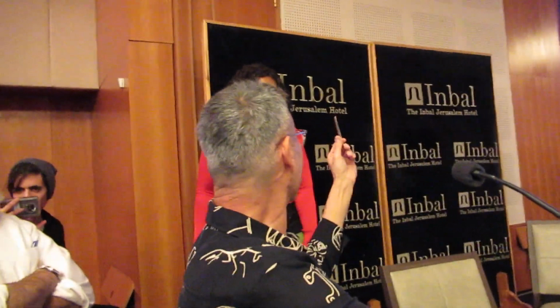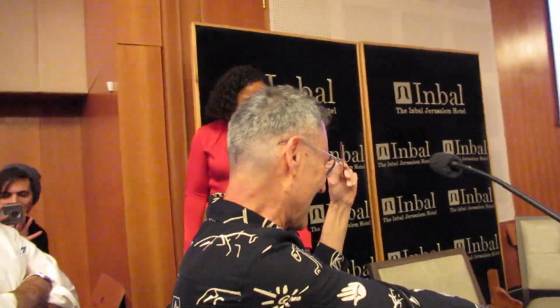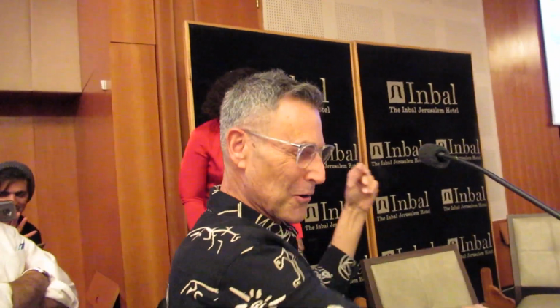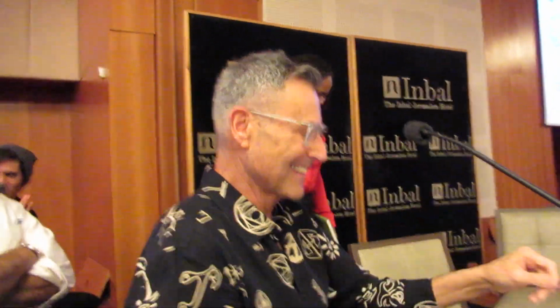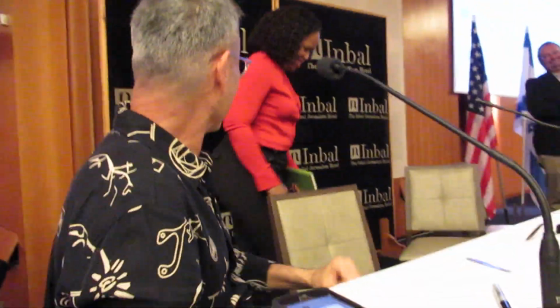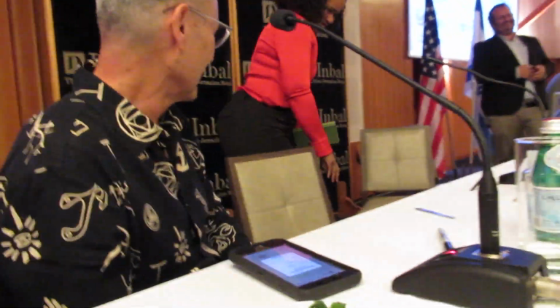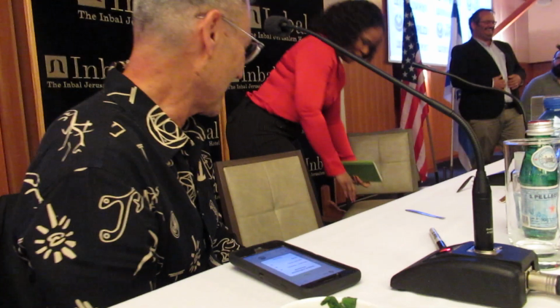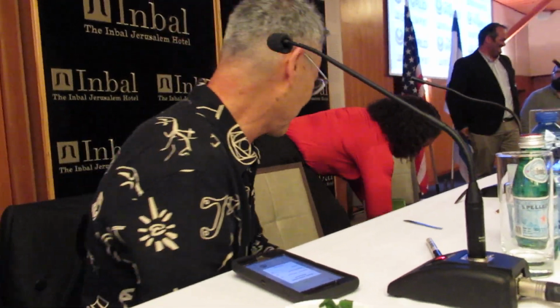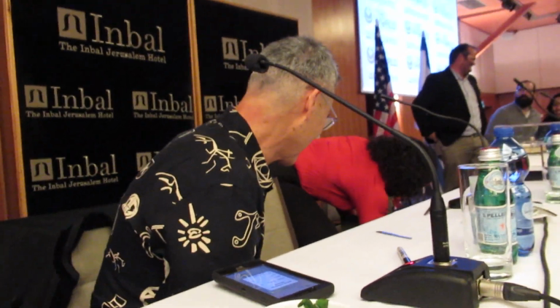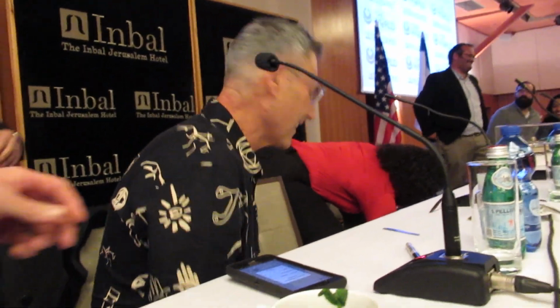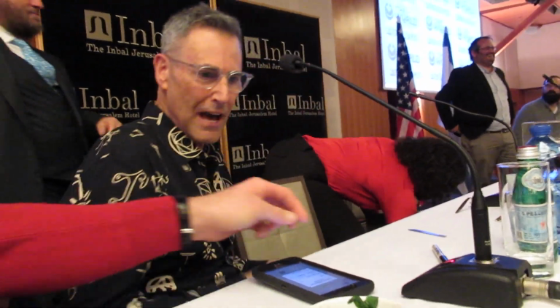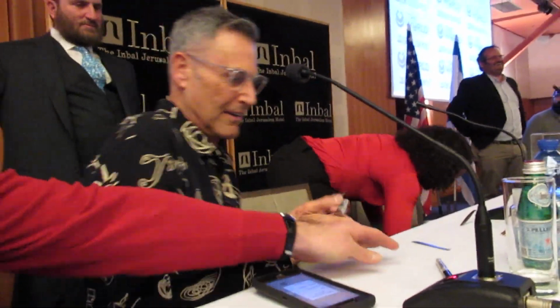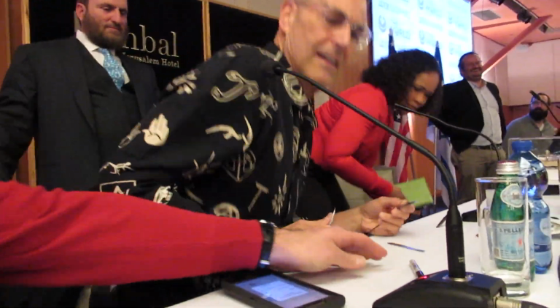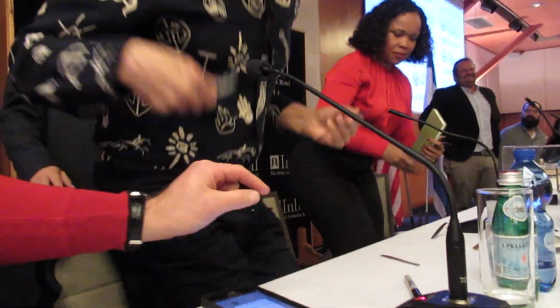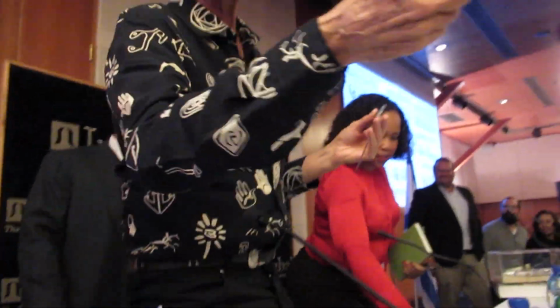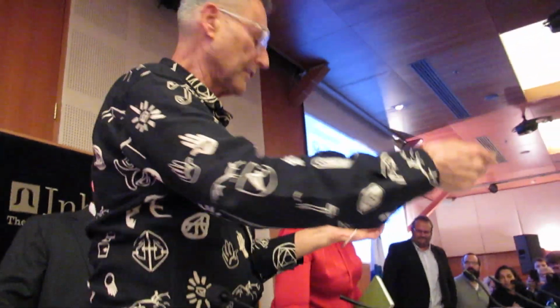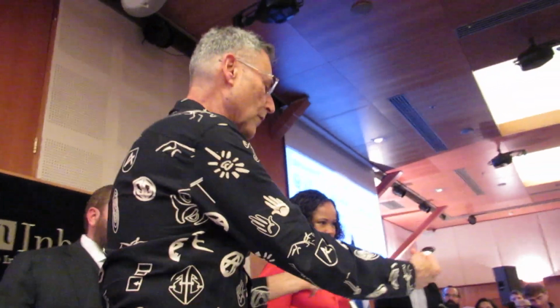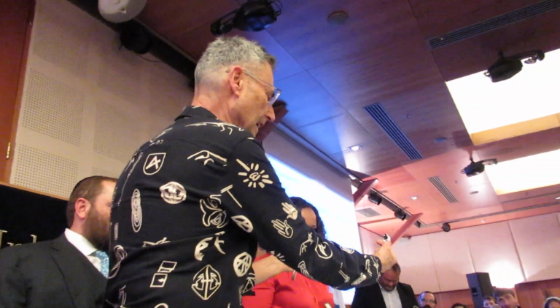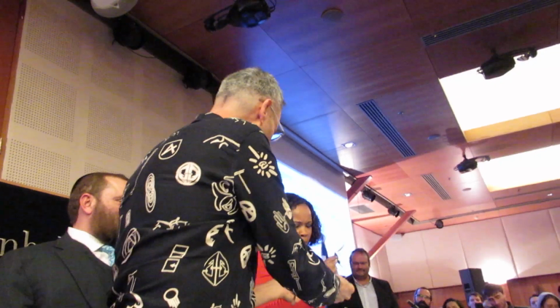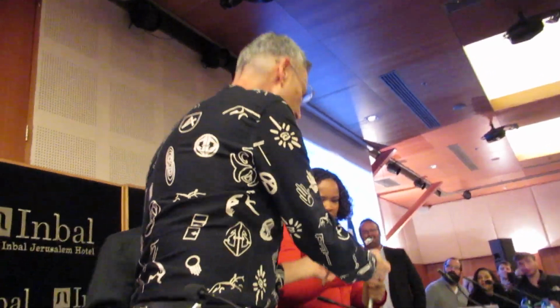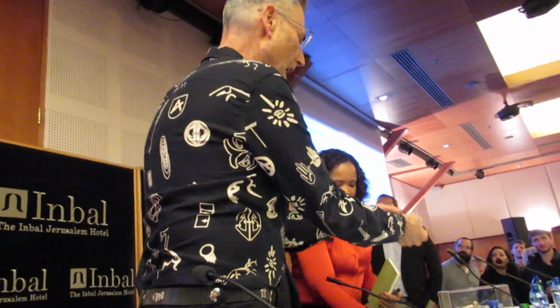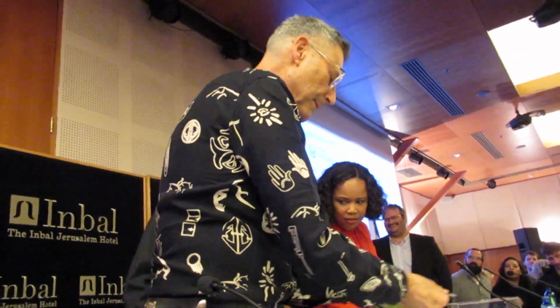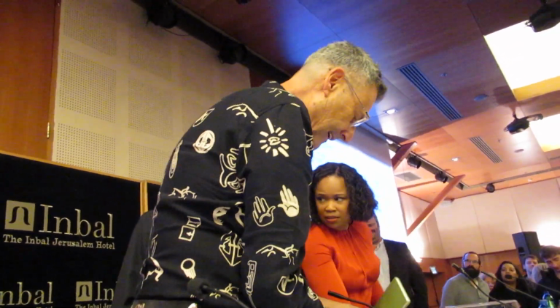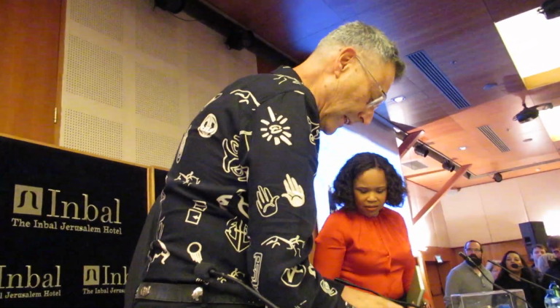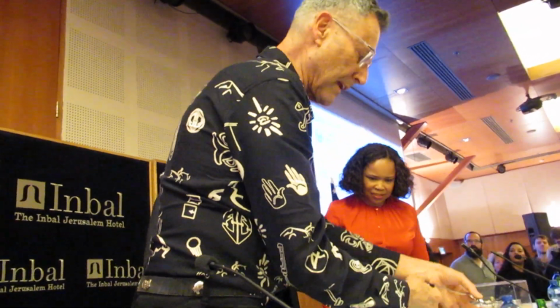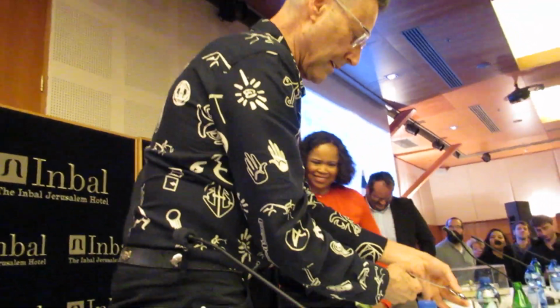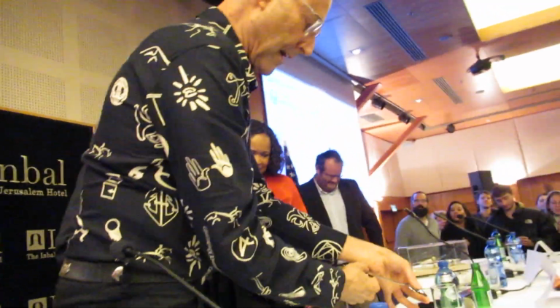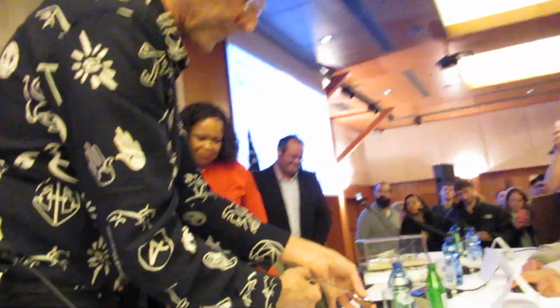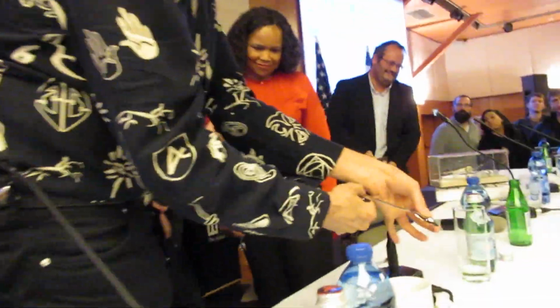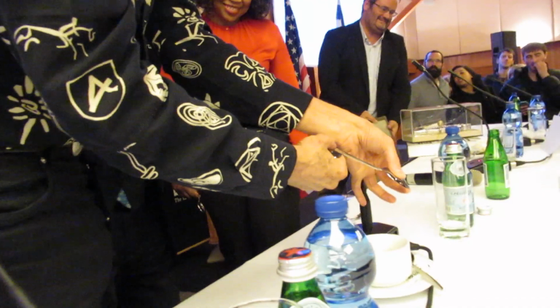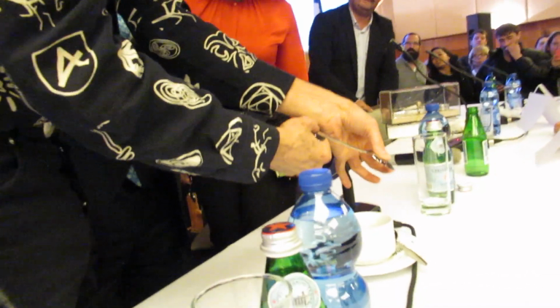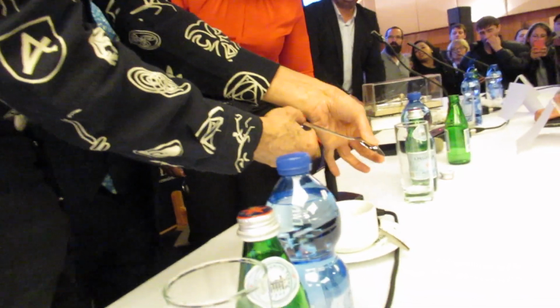Take that. That's yours. The other demonstration is I can melt my fingerprint into the metal.